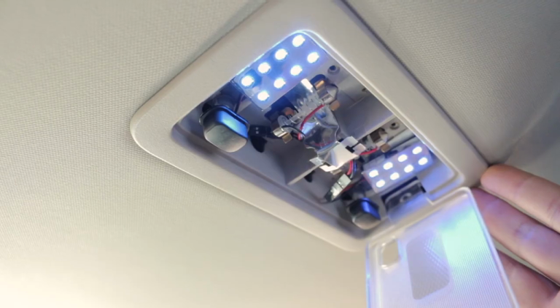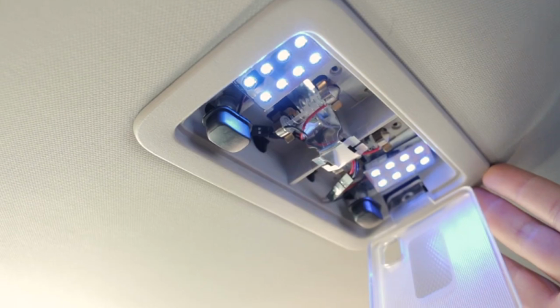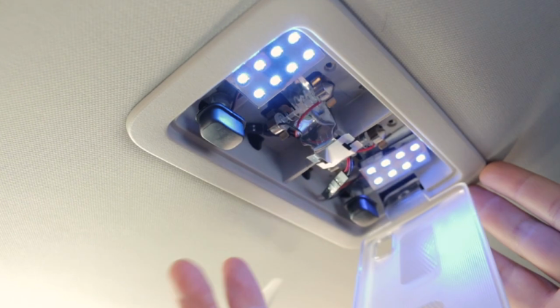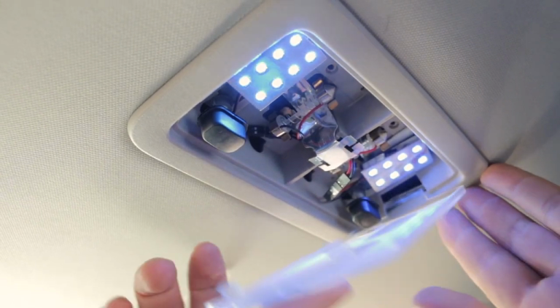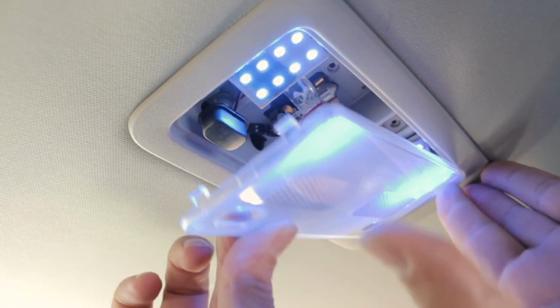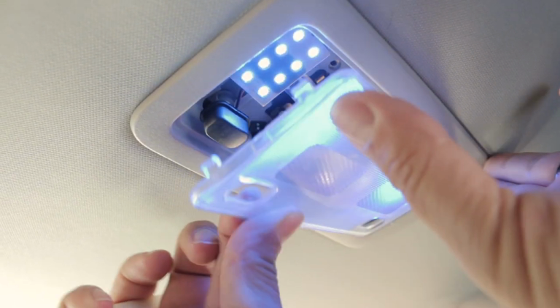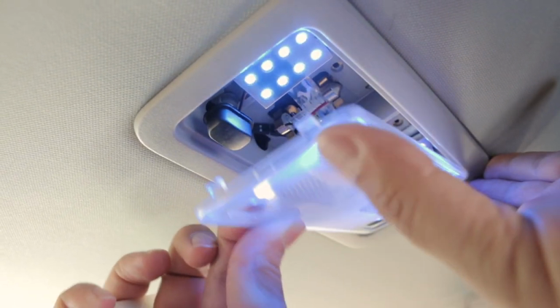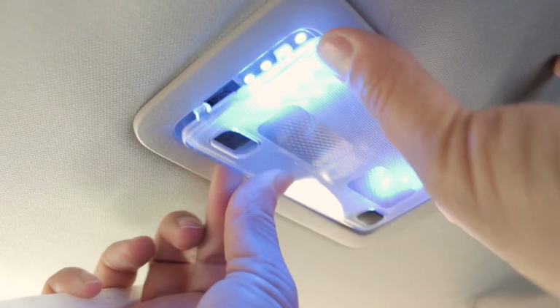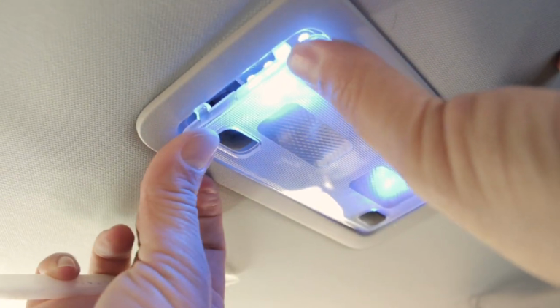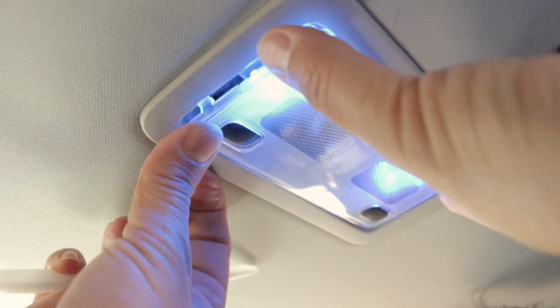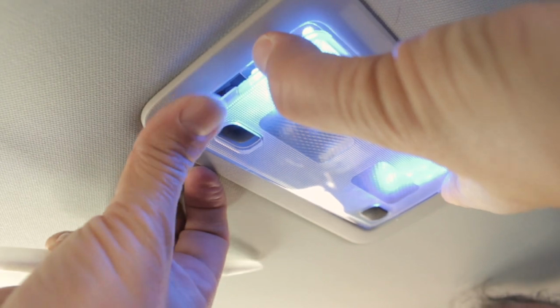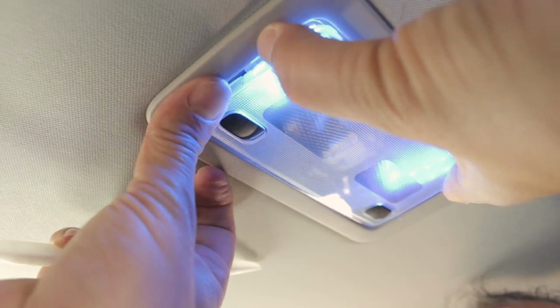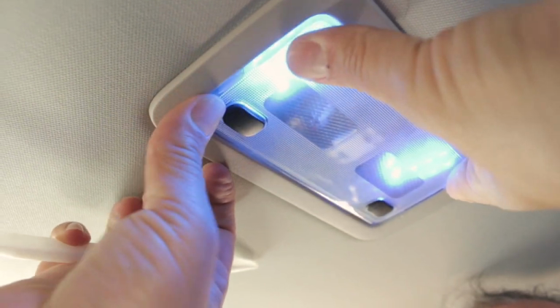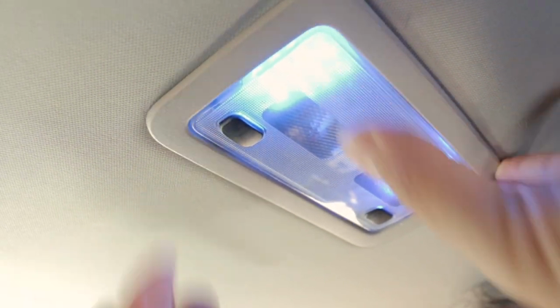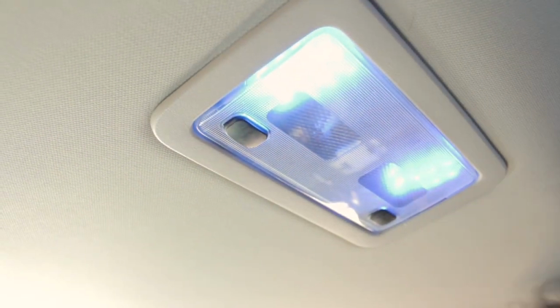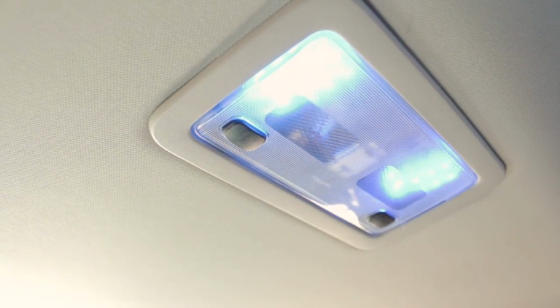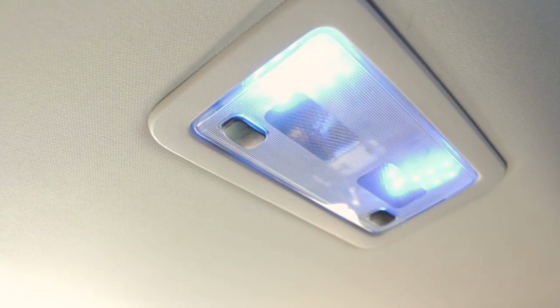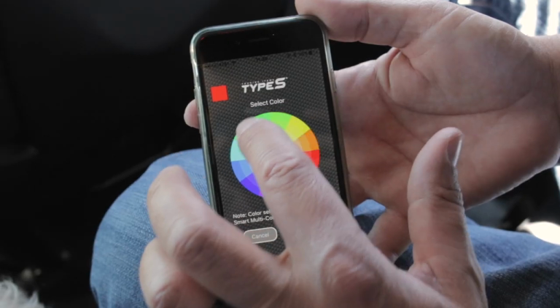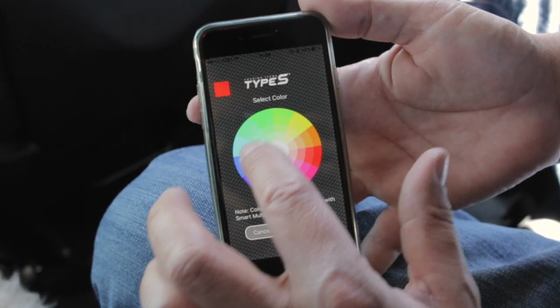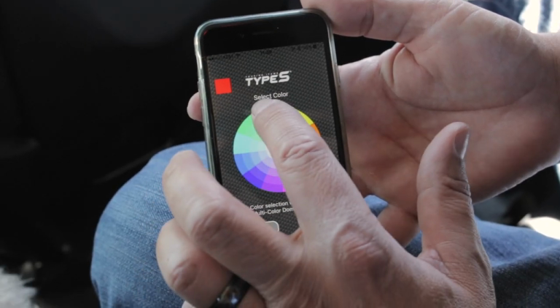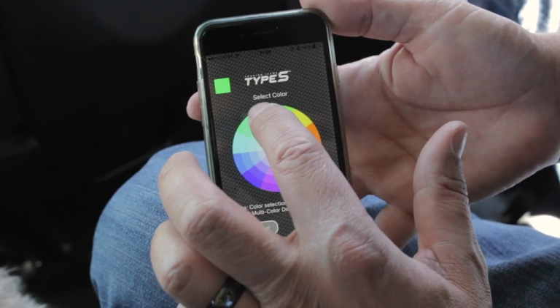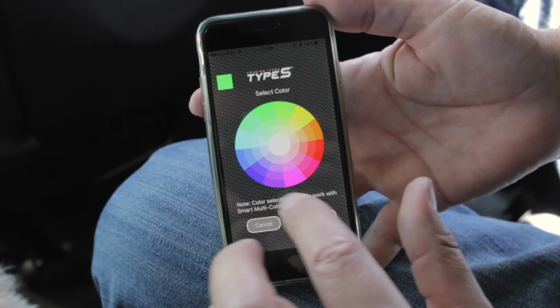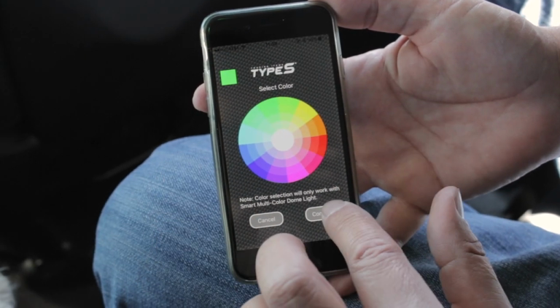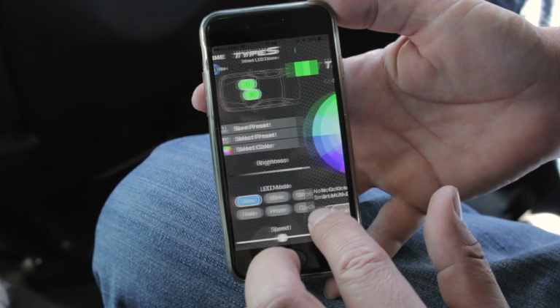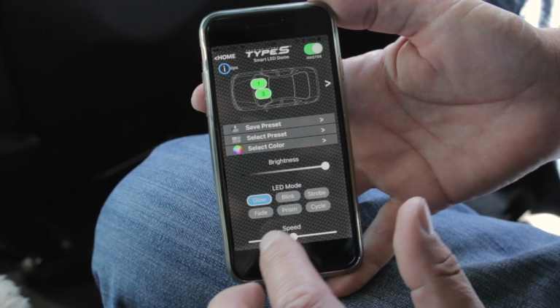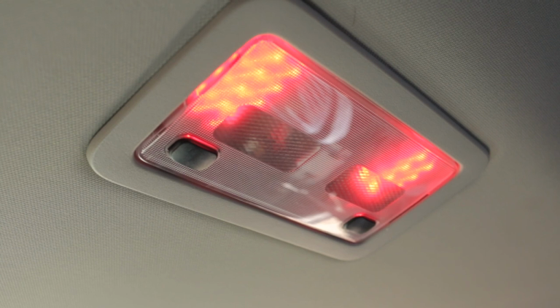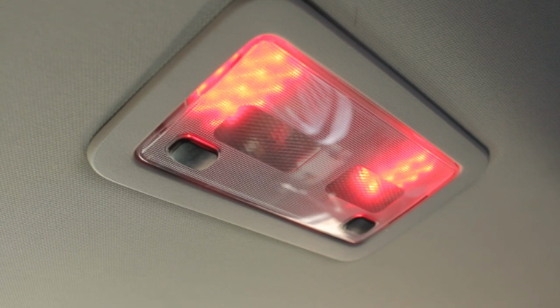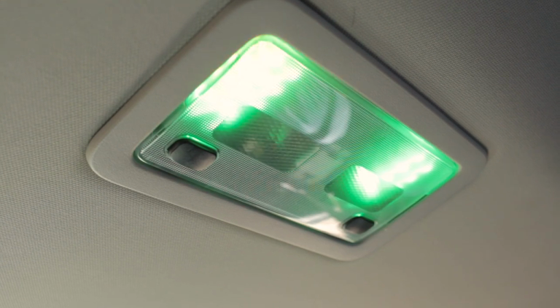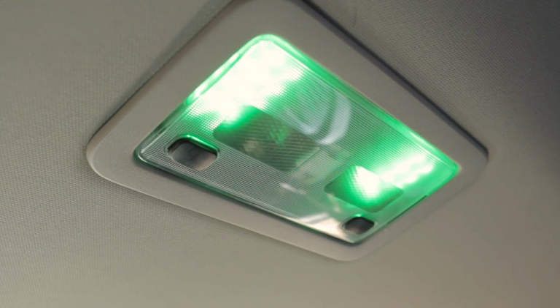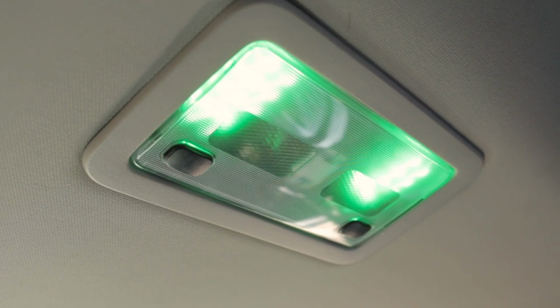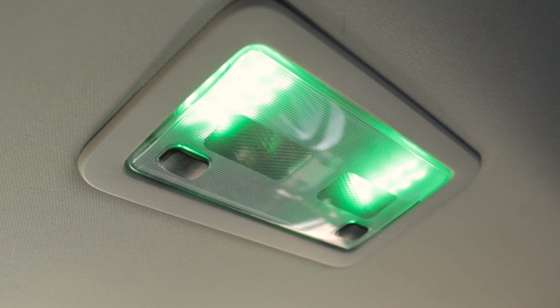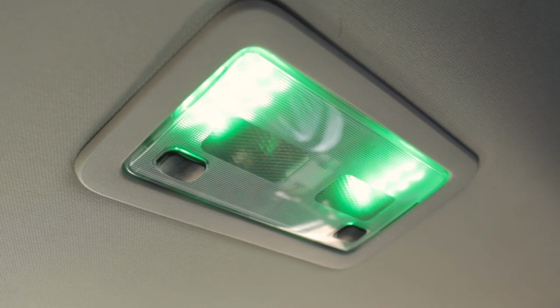Once everything is working, replace the light cover and open up the Smart LED app. Make sure the Bluetooth is turned on in your phone and the dome light will automatically connect to the Smart LED app.